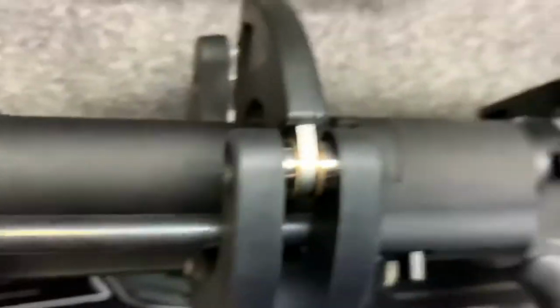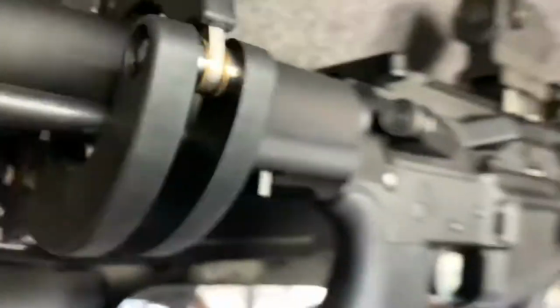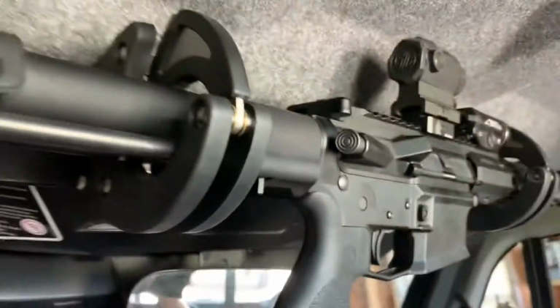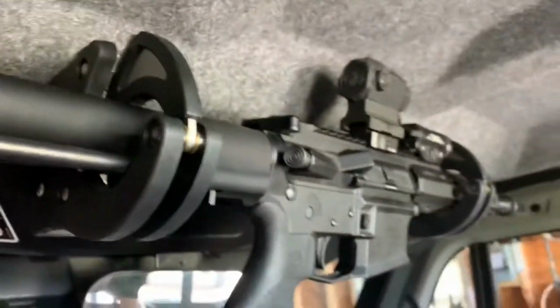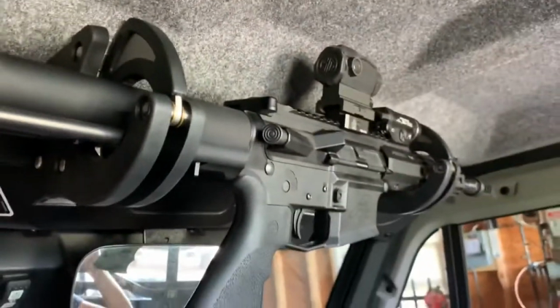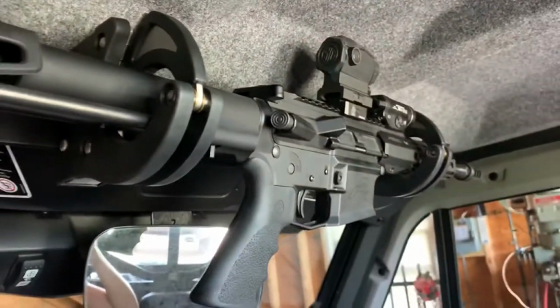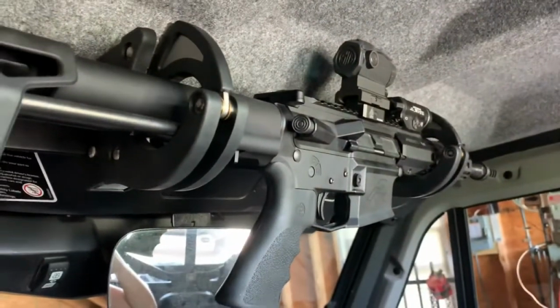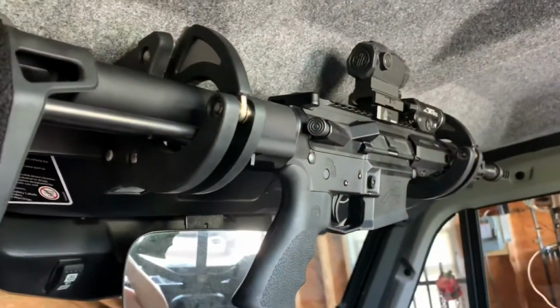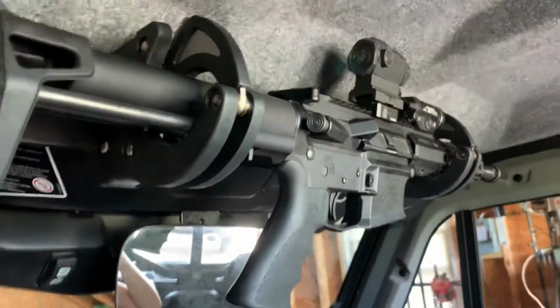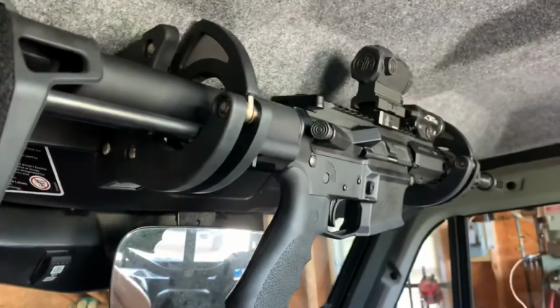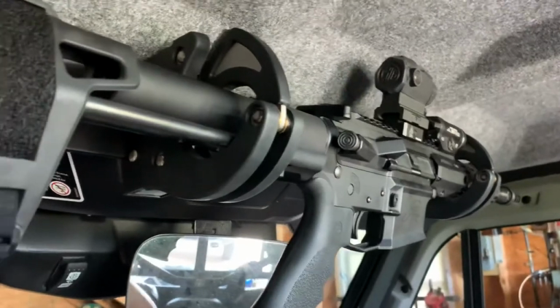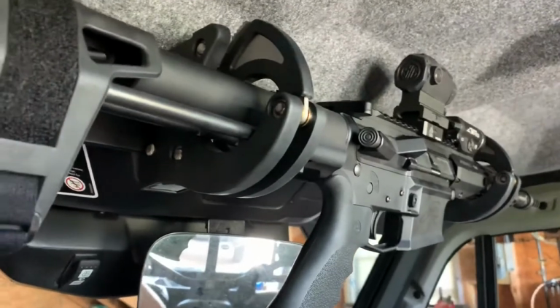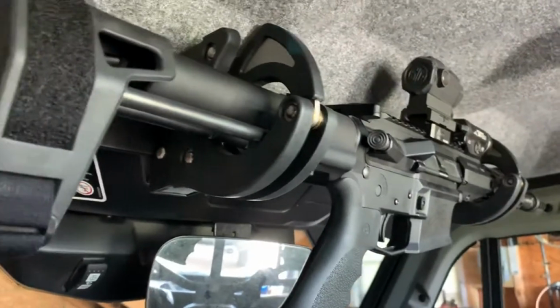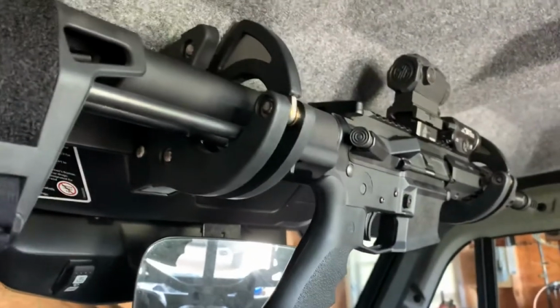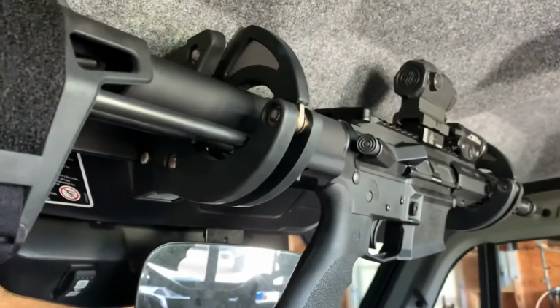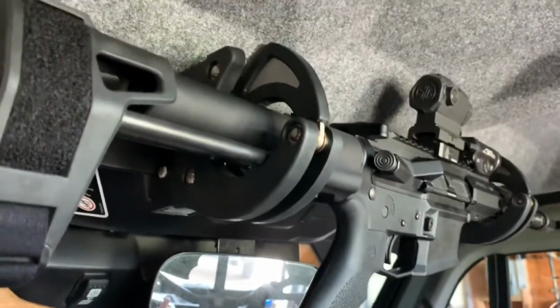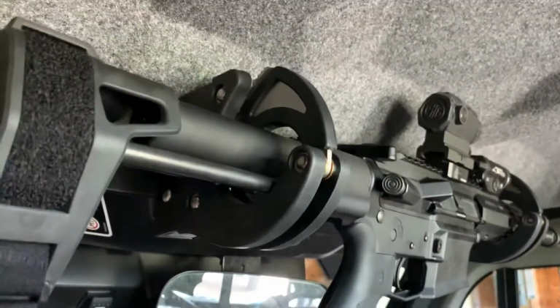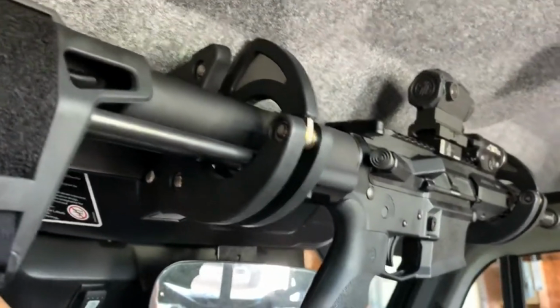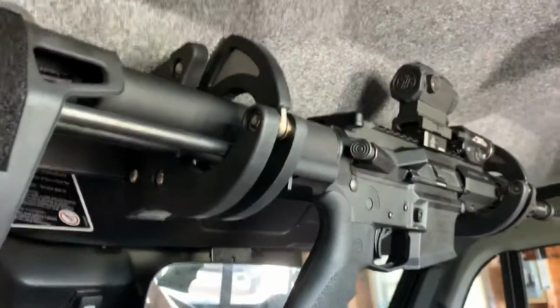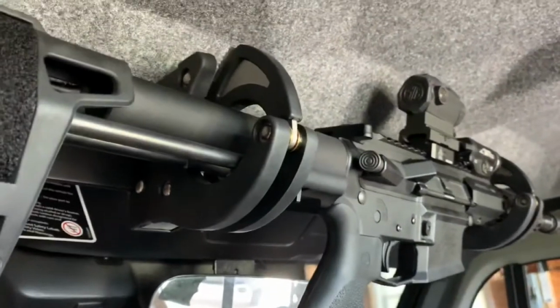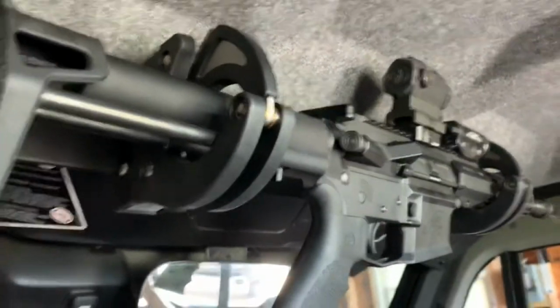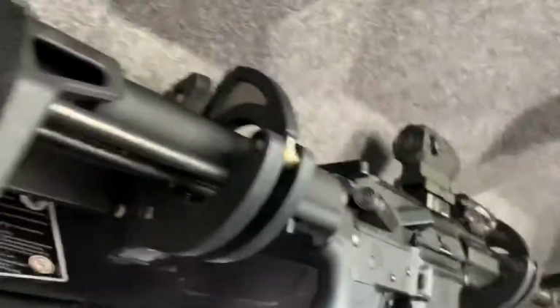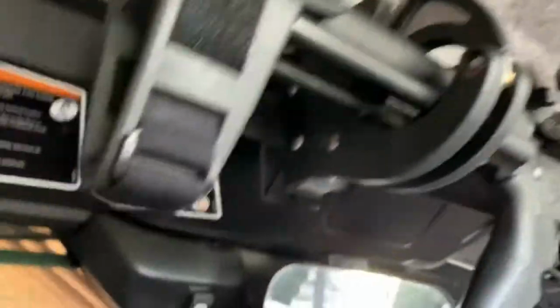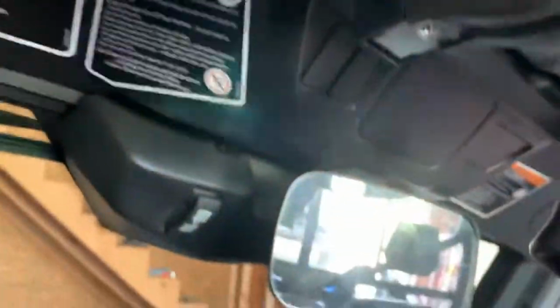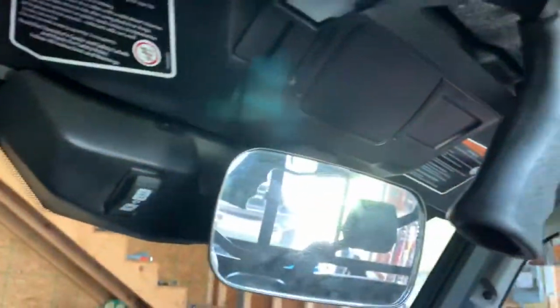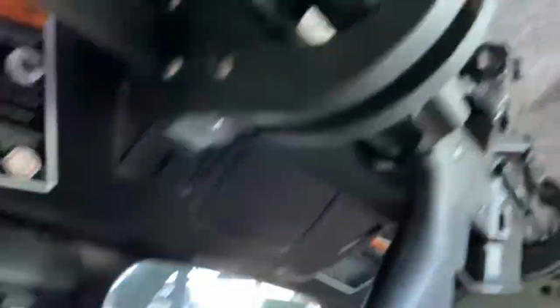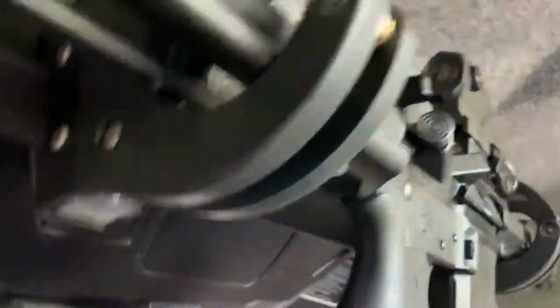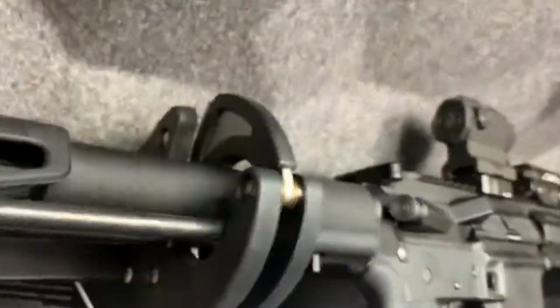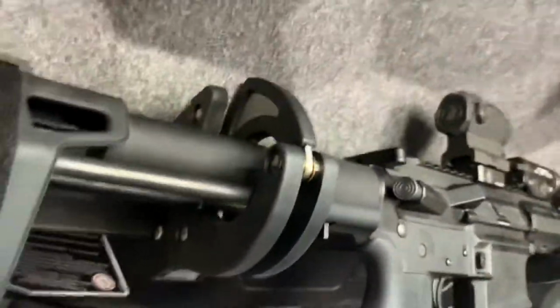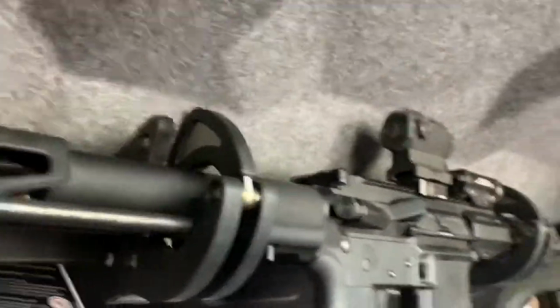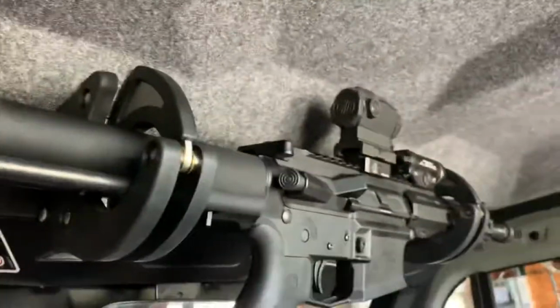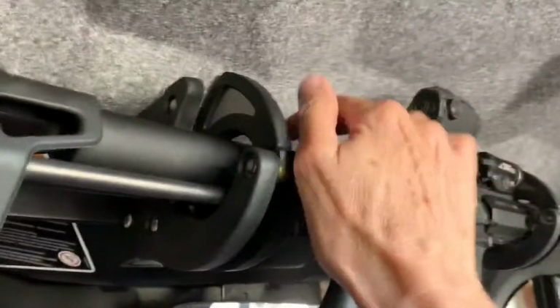I think that's where I want it. I'll take the gun back out and tighten it down — that's all I have to do. Push the button.